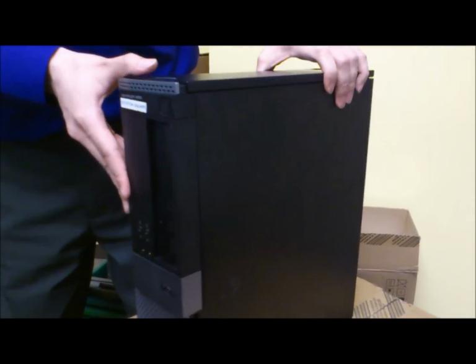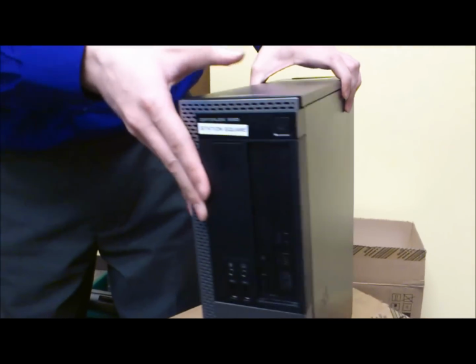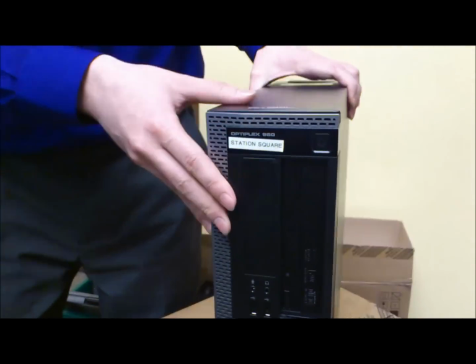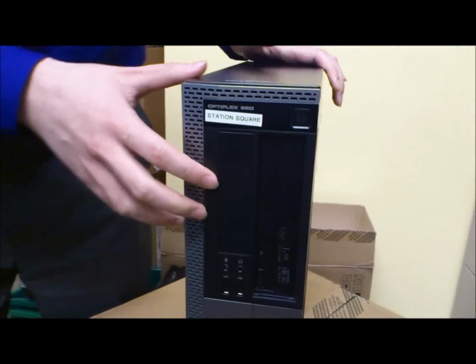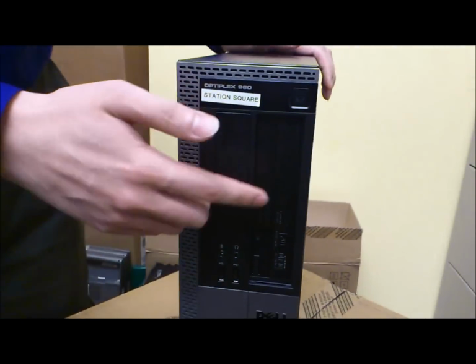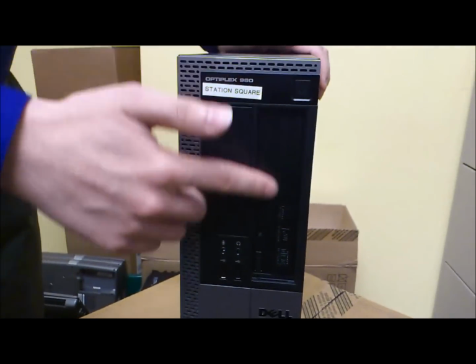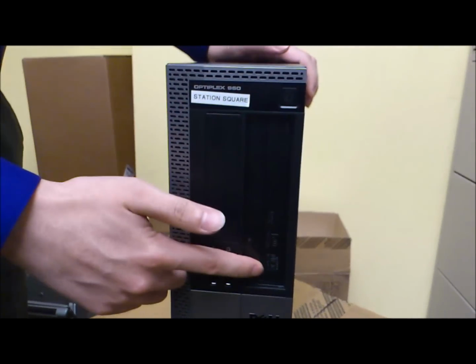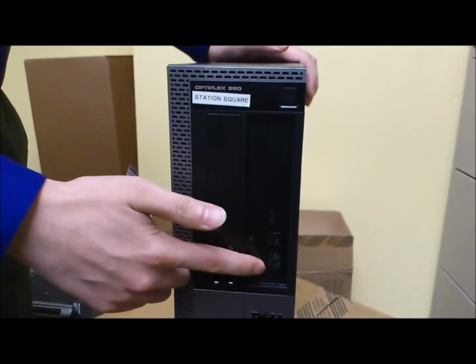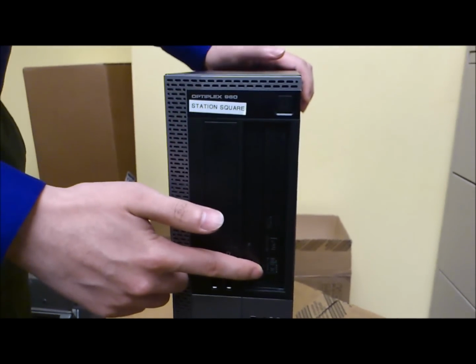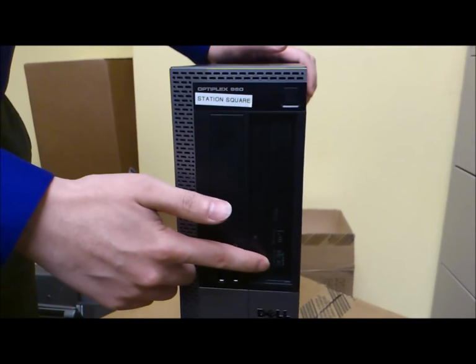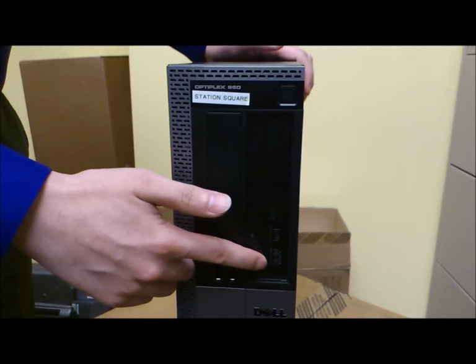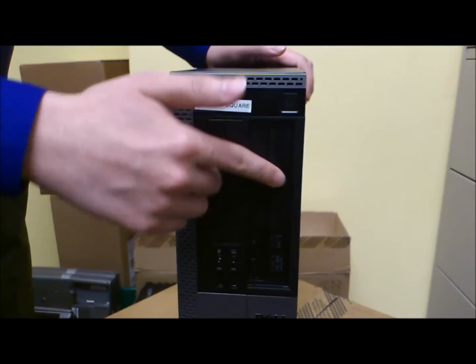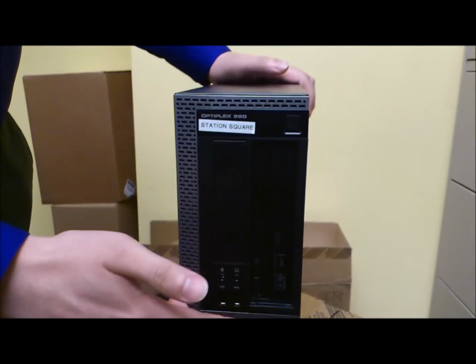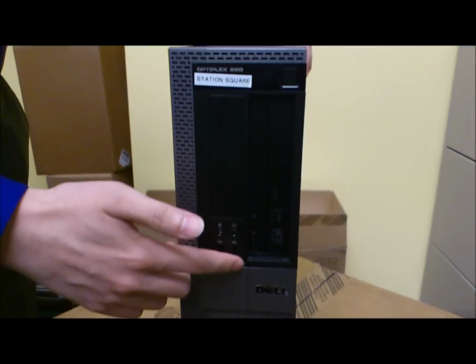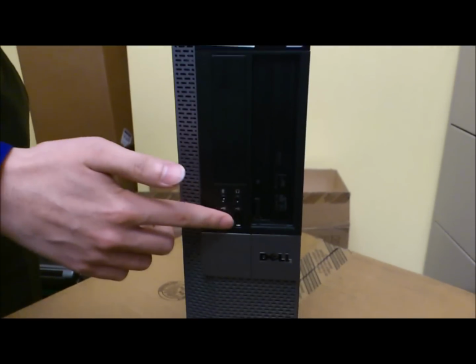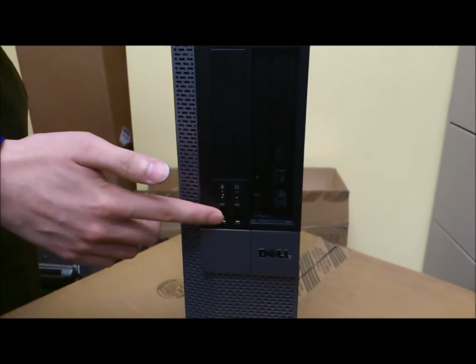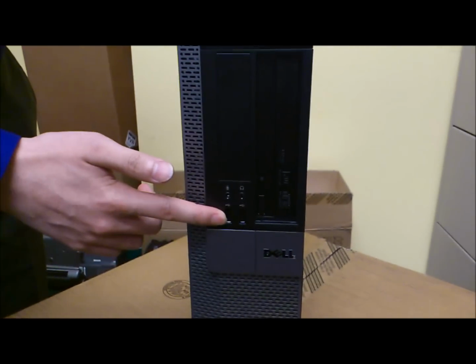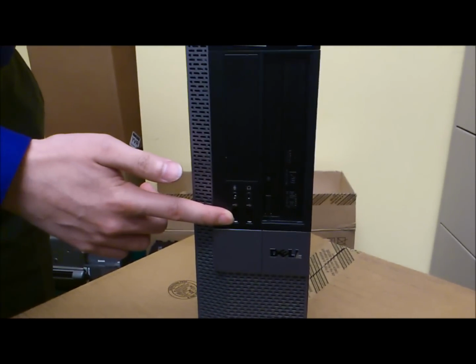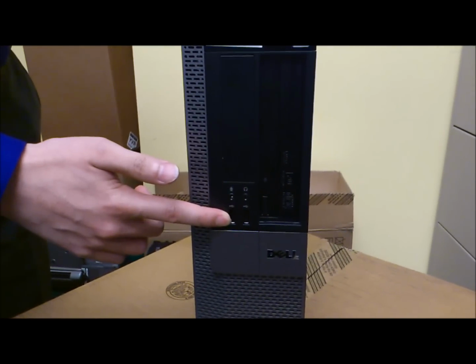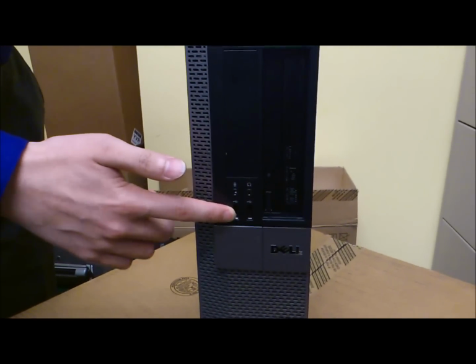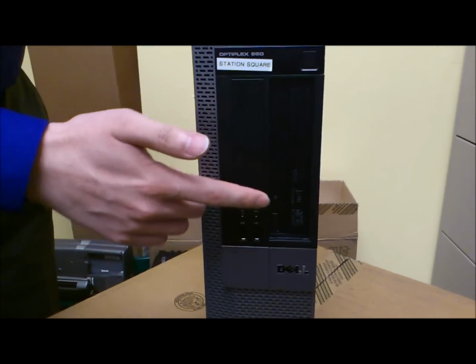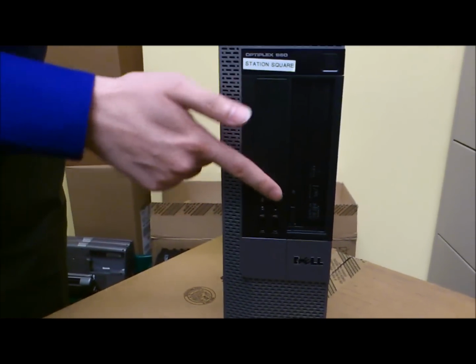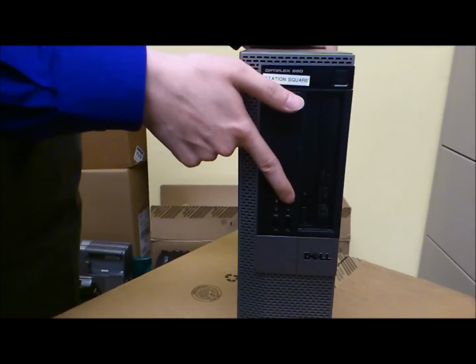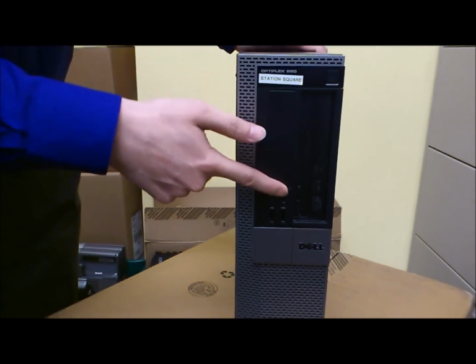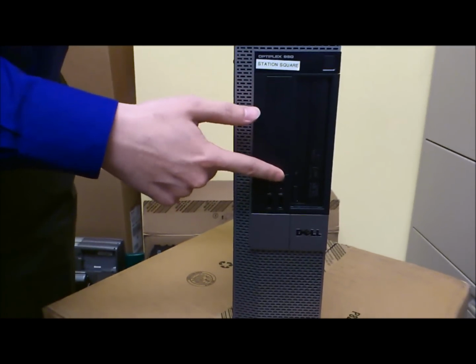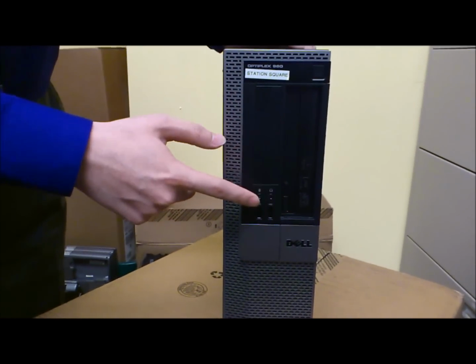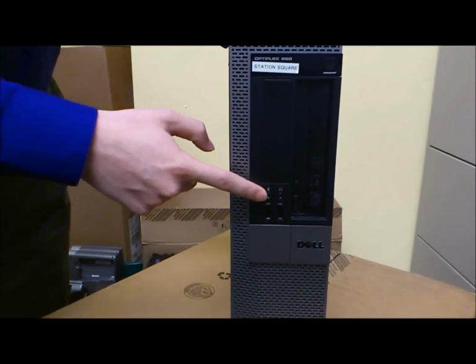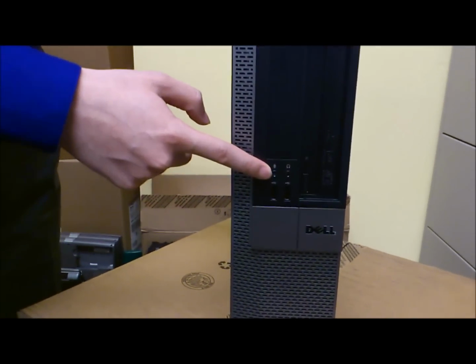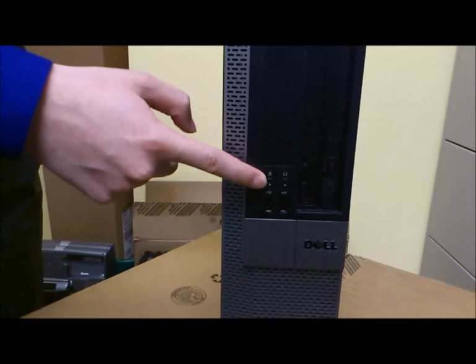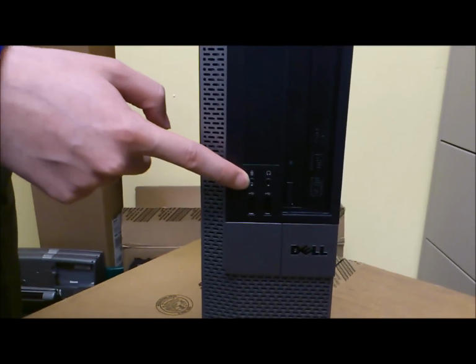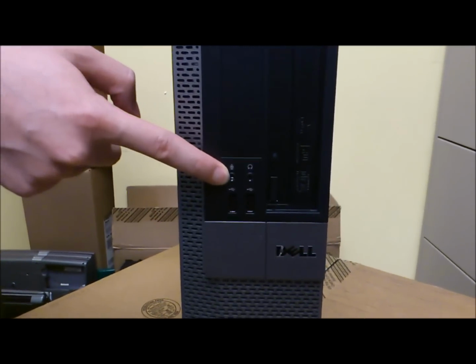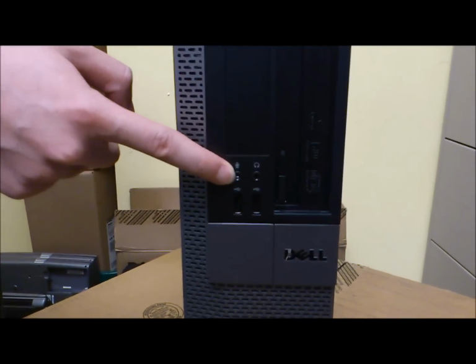At the front here we have the DVD and CD-ROM burner. We have two USB ports, sound for your headphones, and the microphone port.